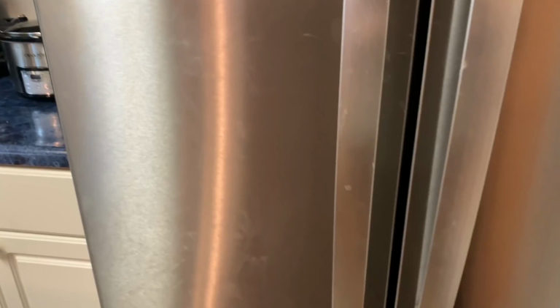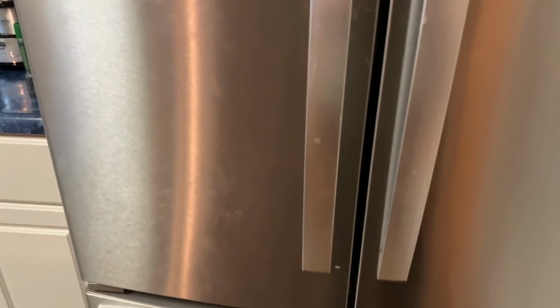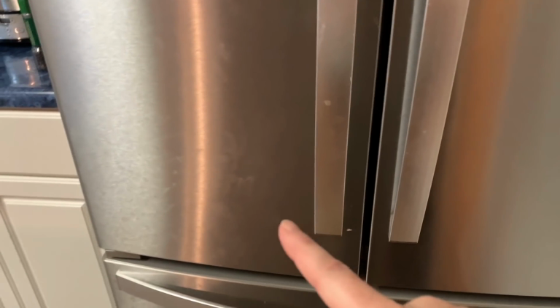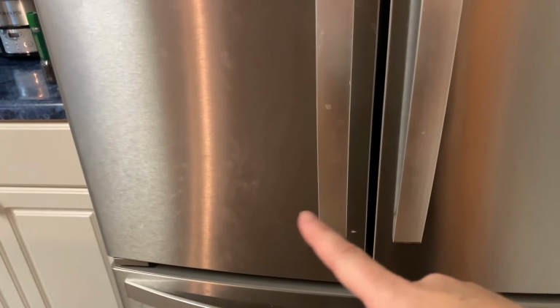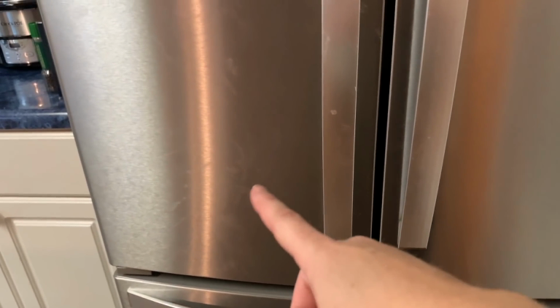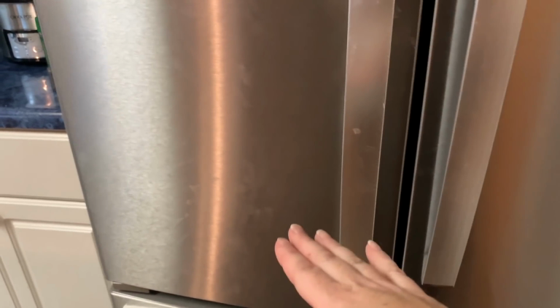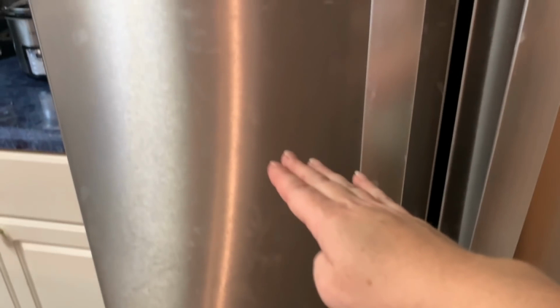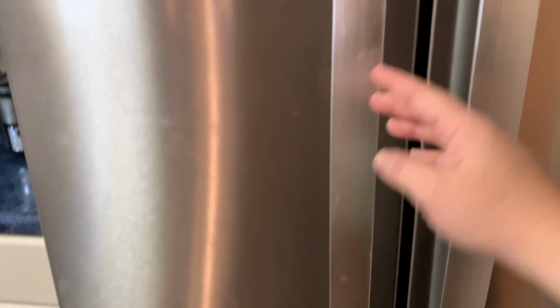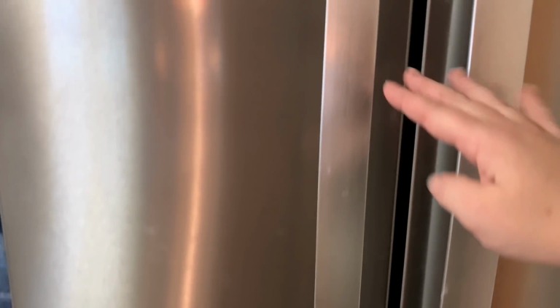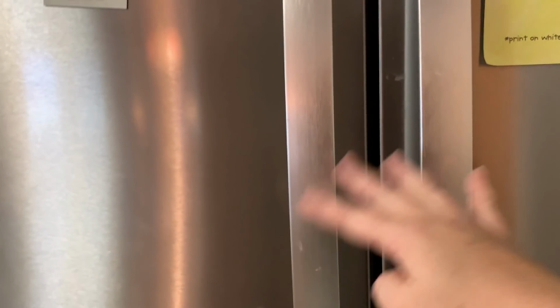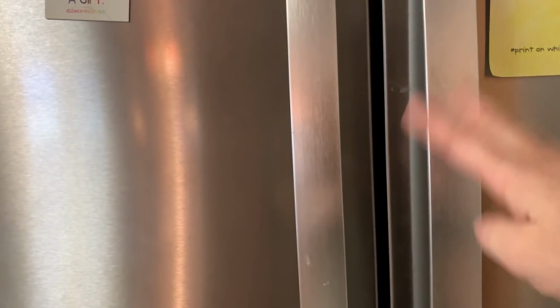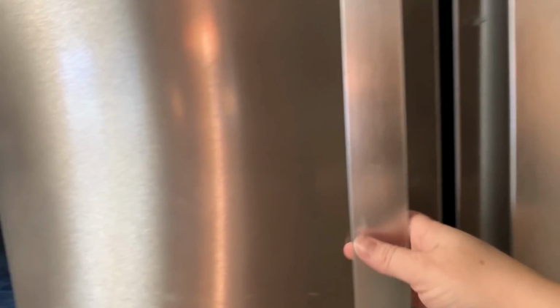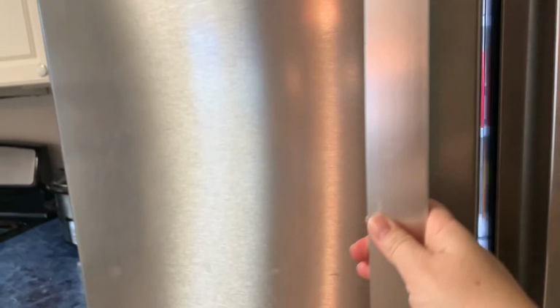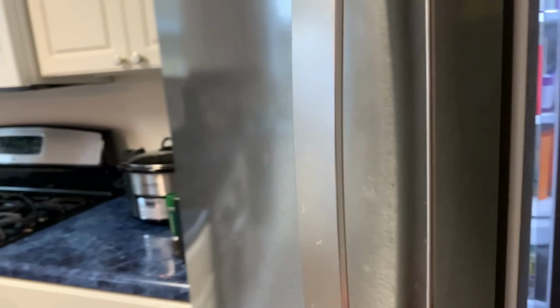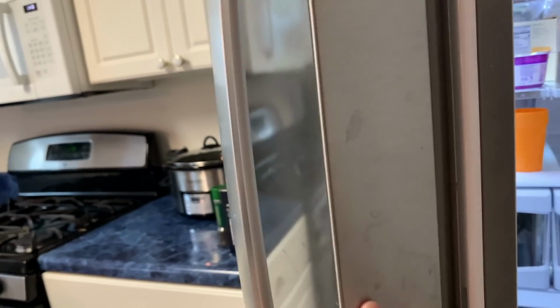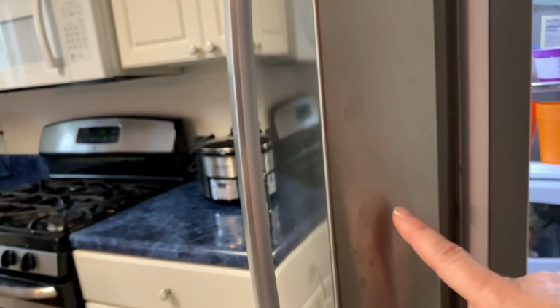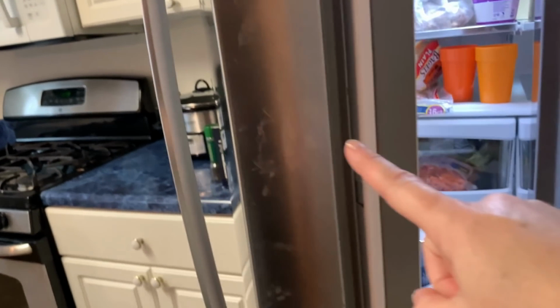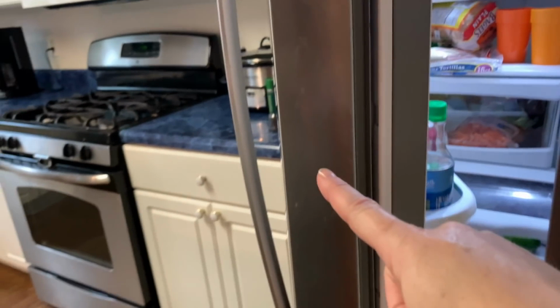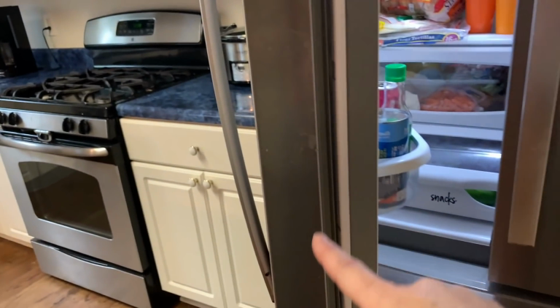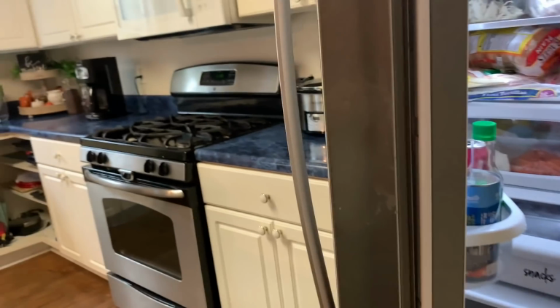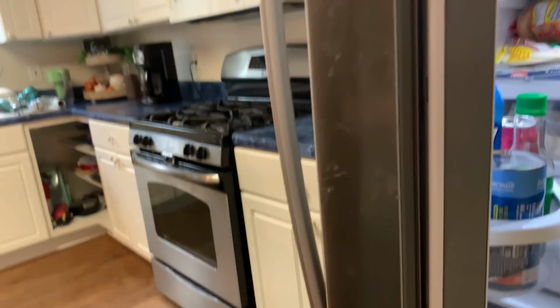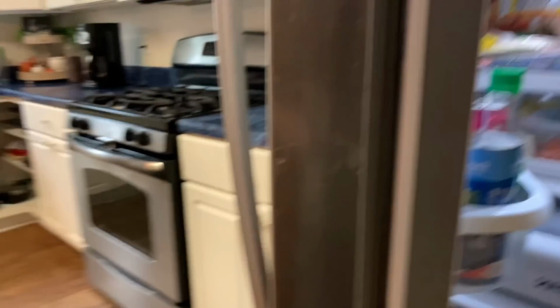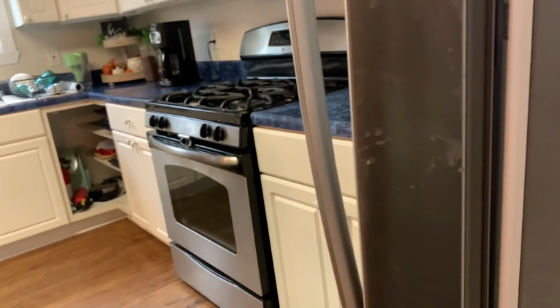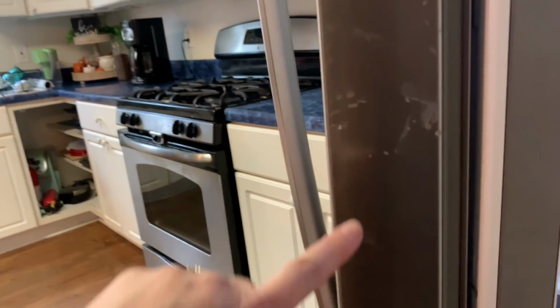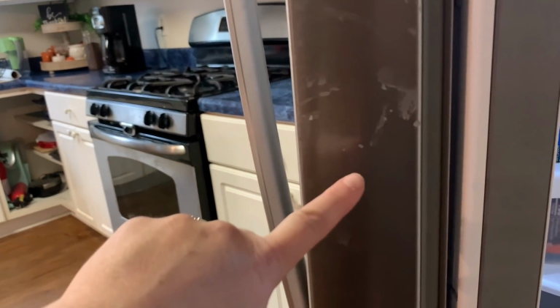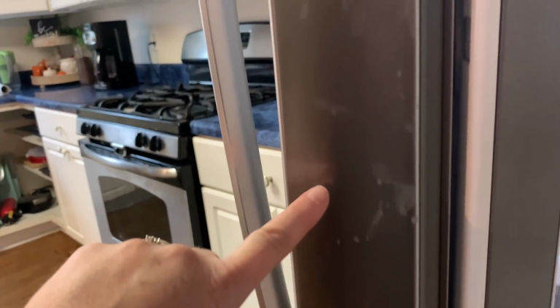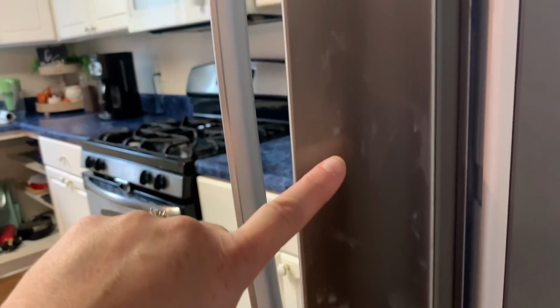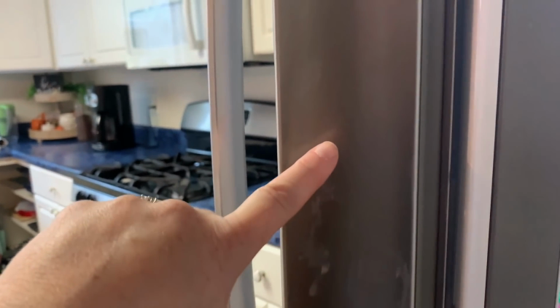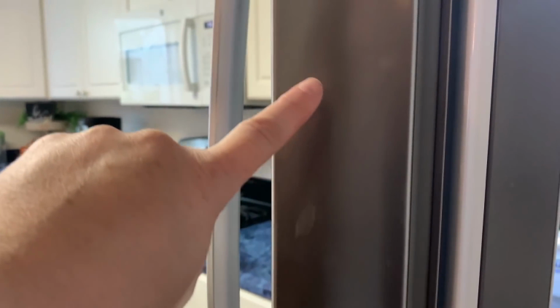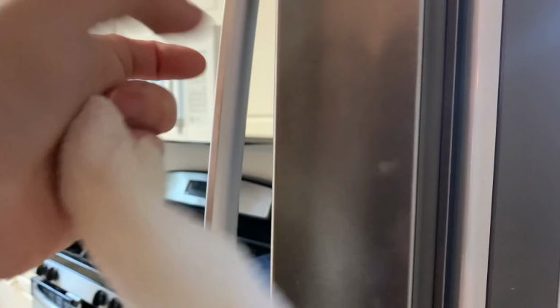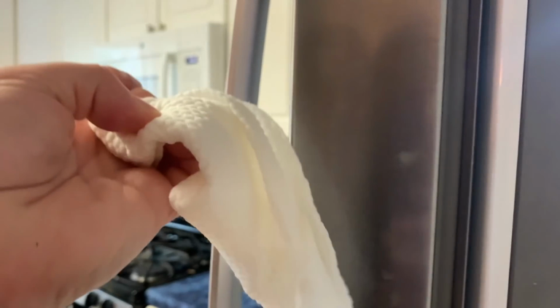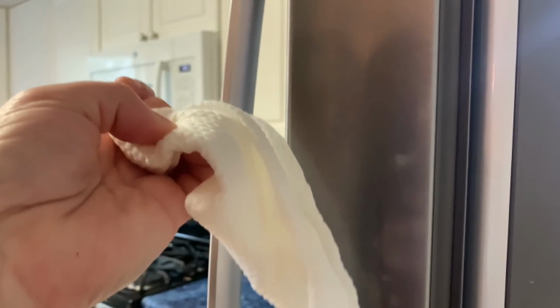Our fridge gets lots of little smudges at kid height and adult height. So that's what I use the wipes for.